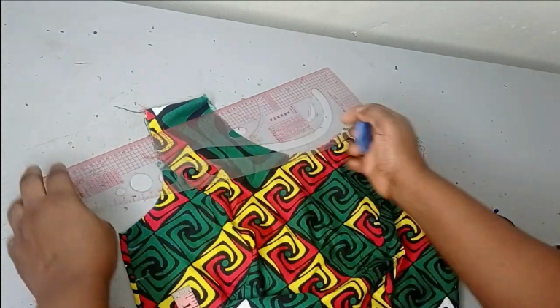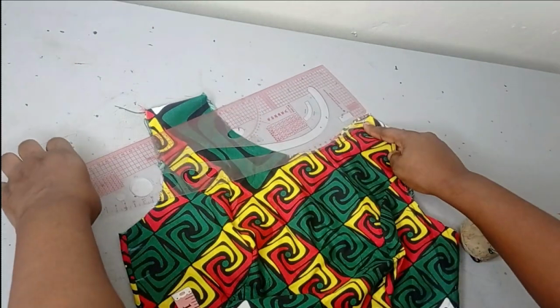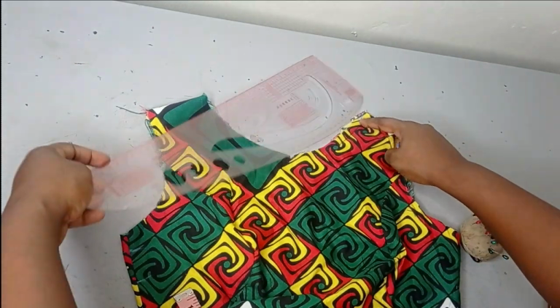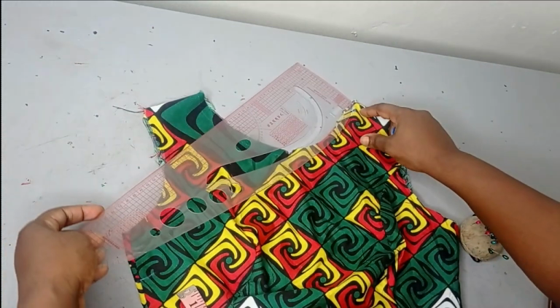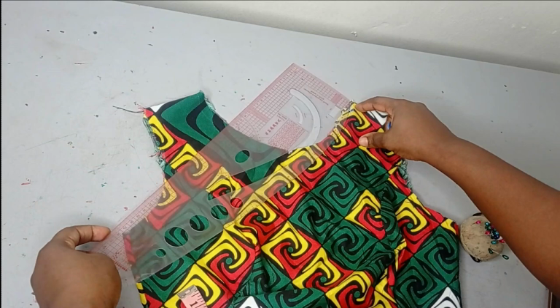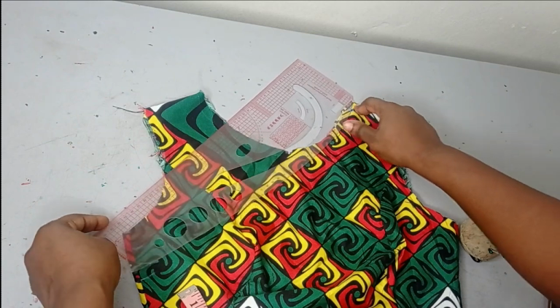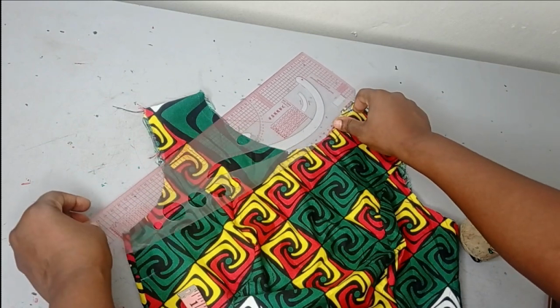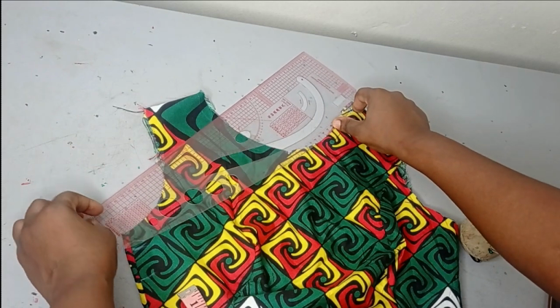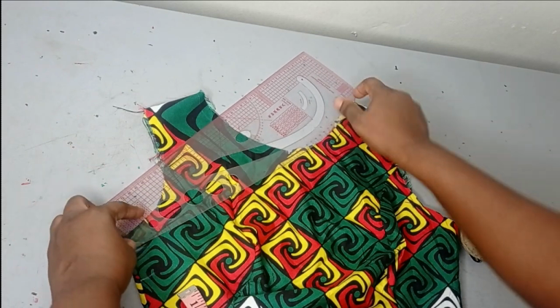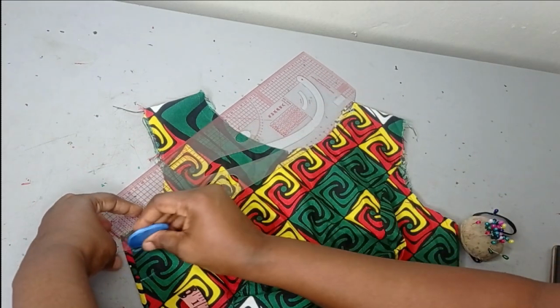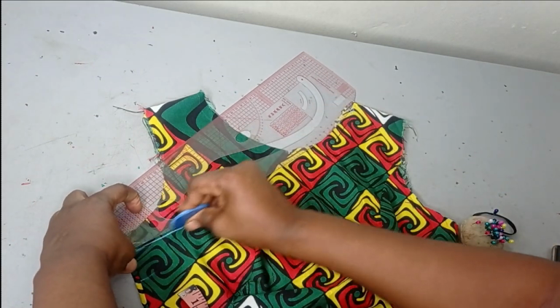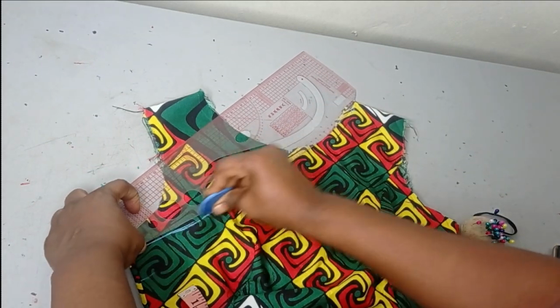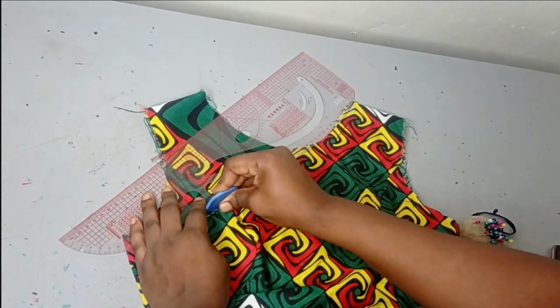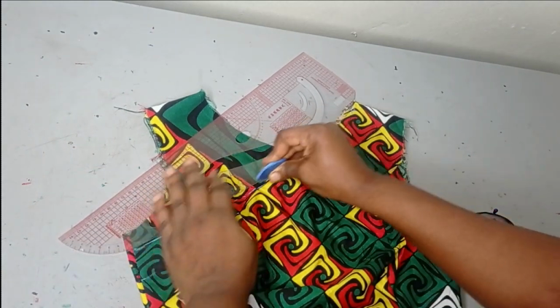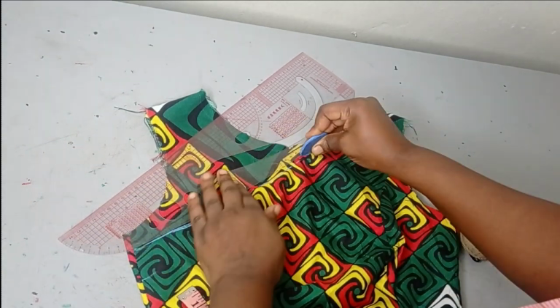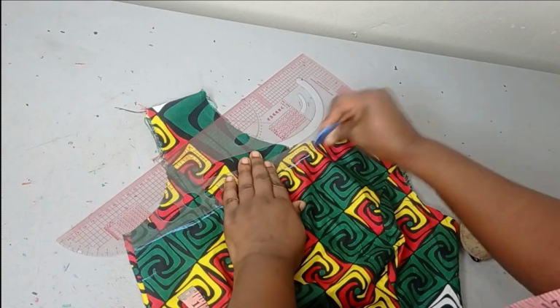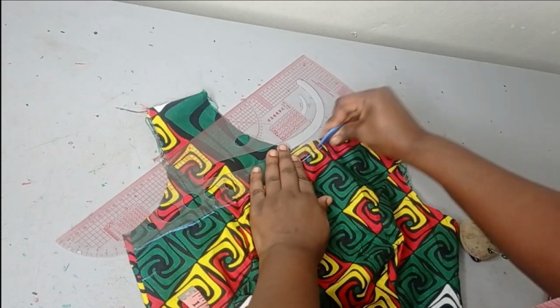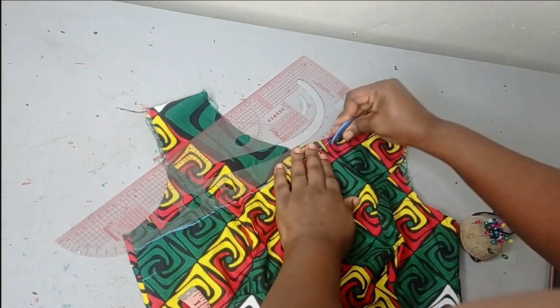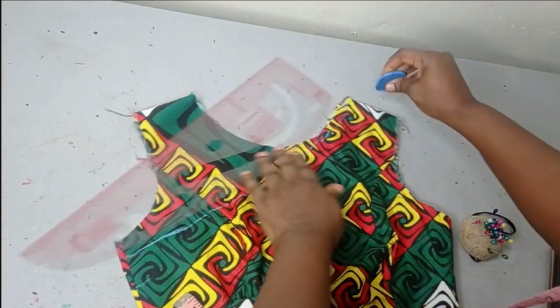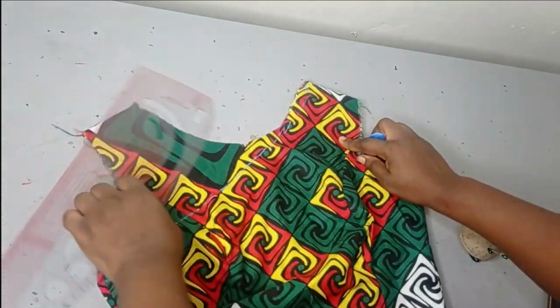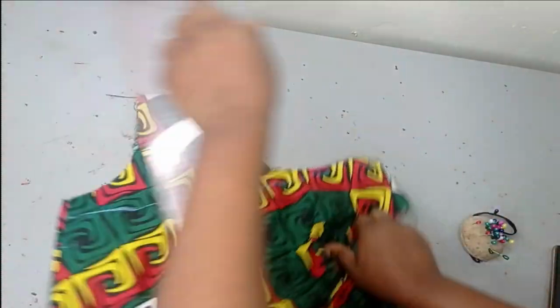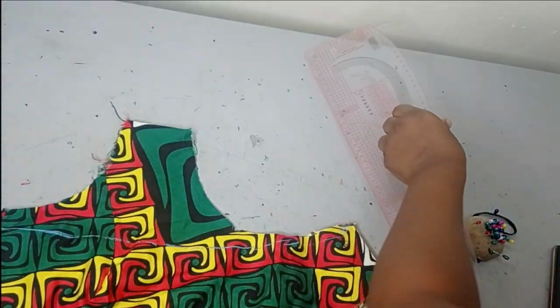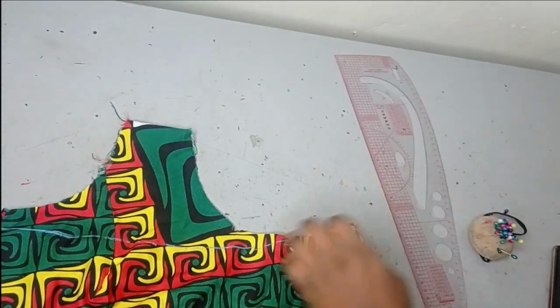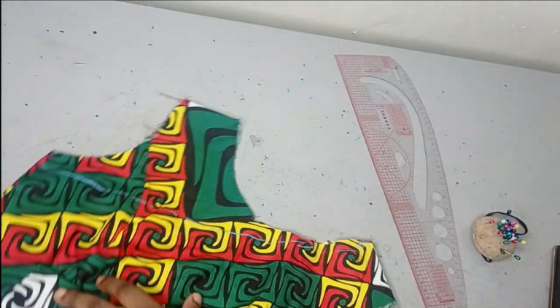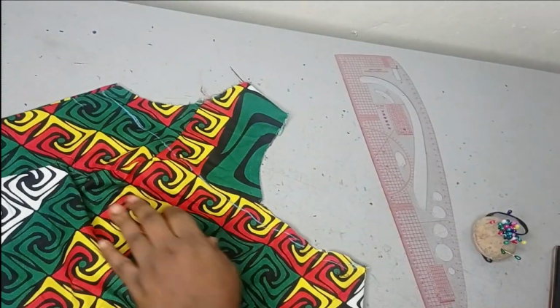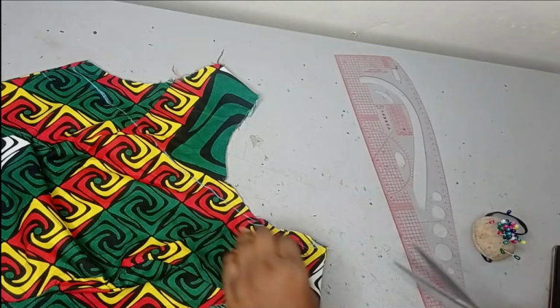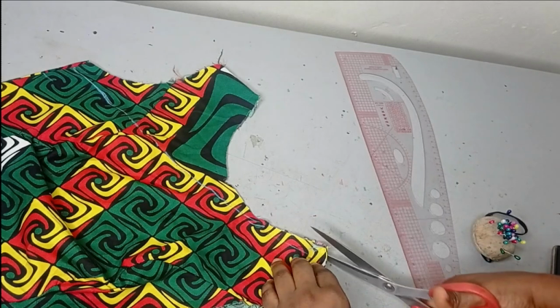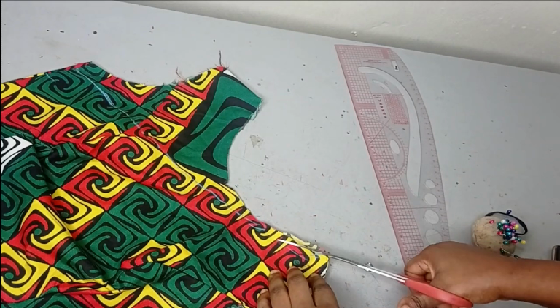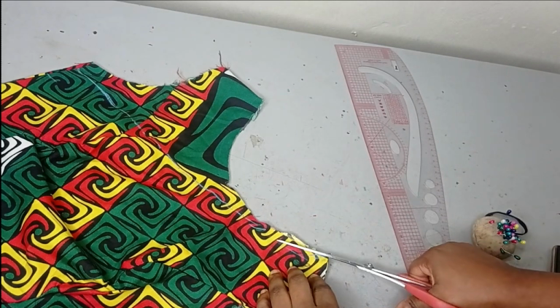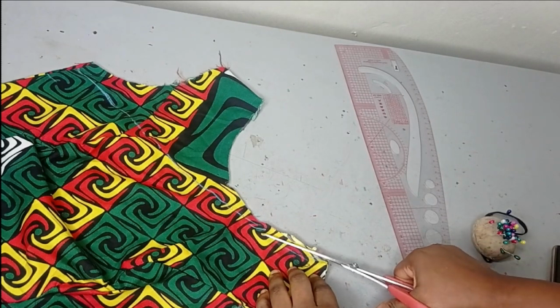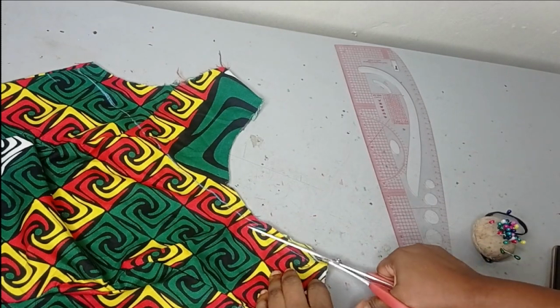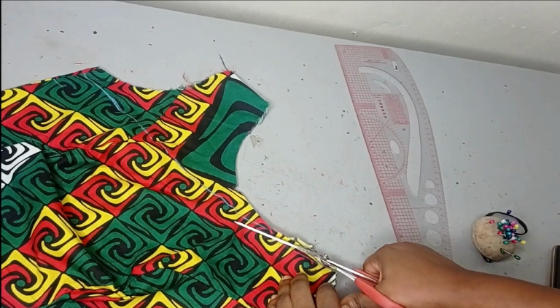I'm going to connect from that point to this point now, ruling and connecting it using my chalk, then I'll bring in my scissors and cut this out.